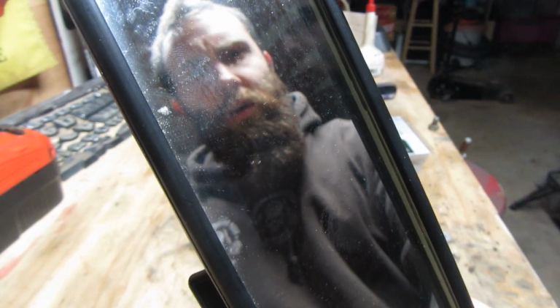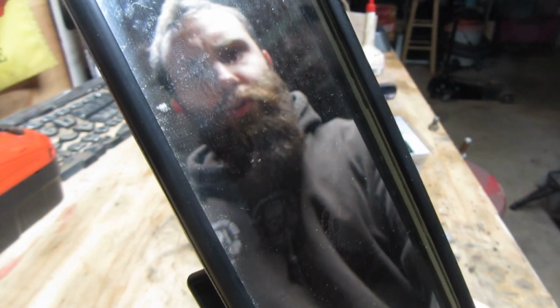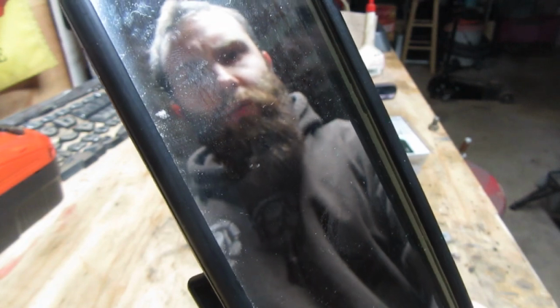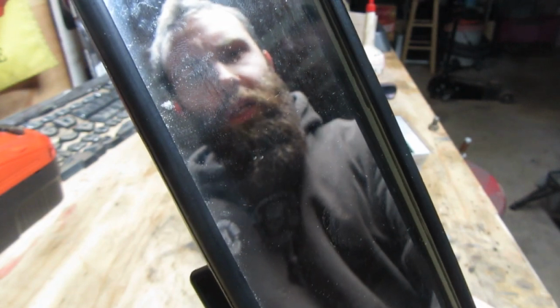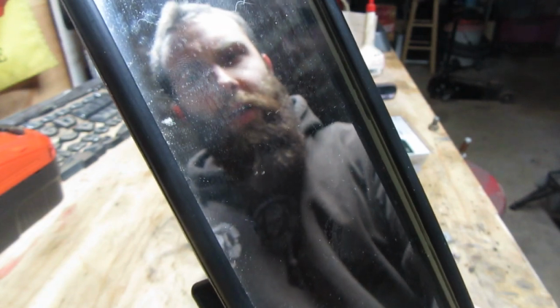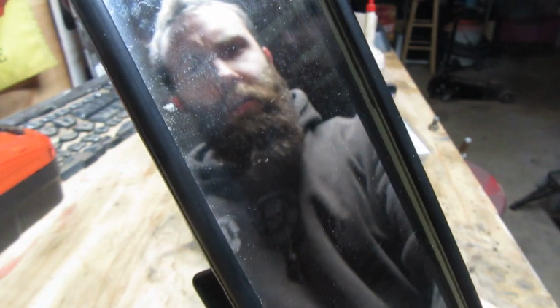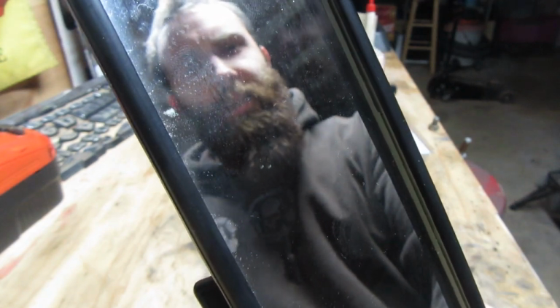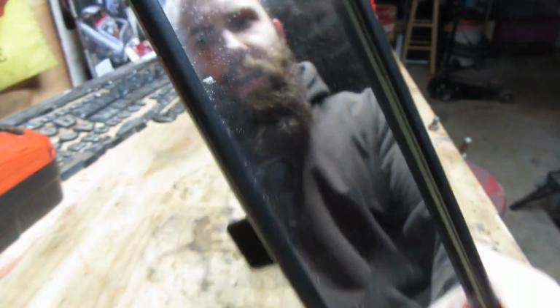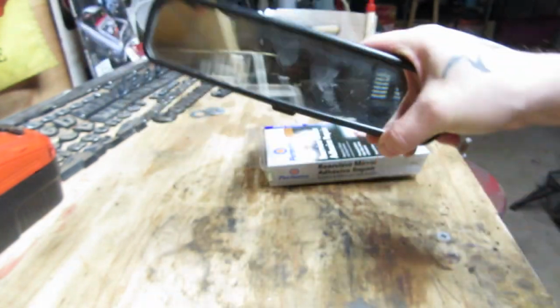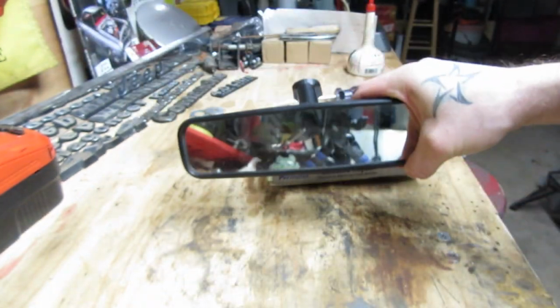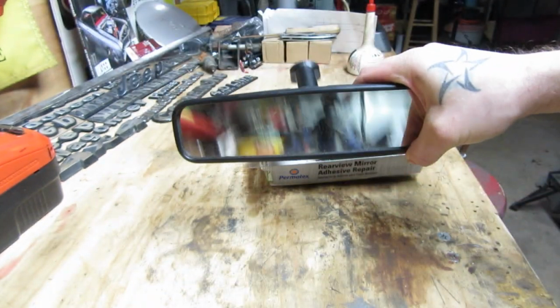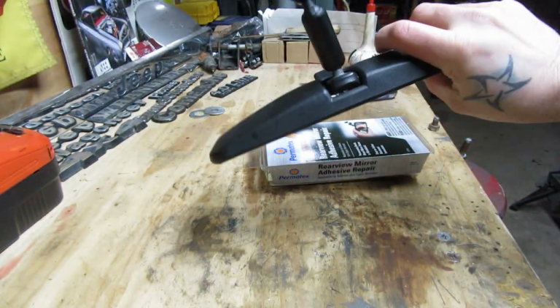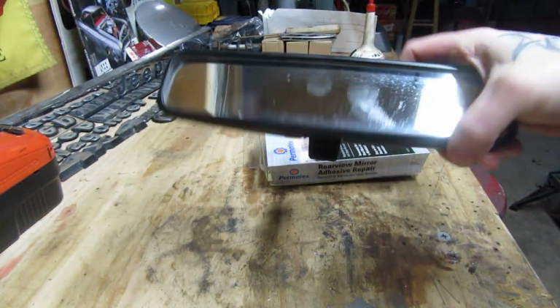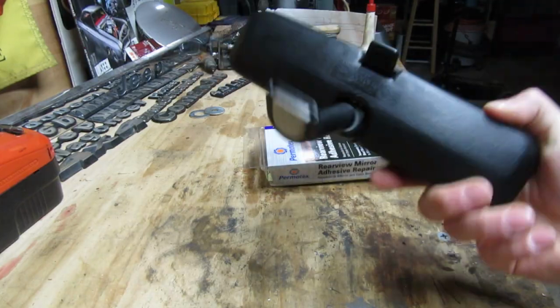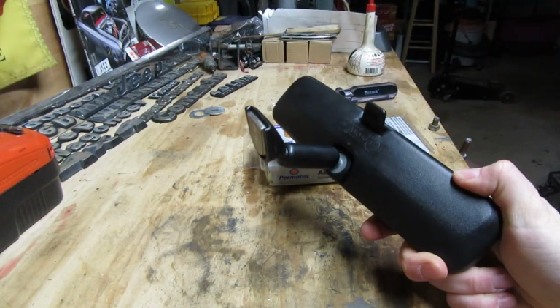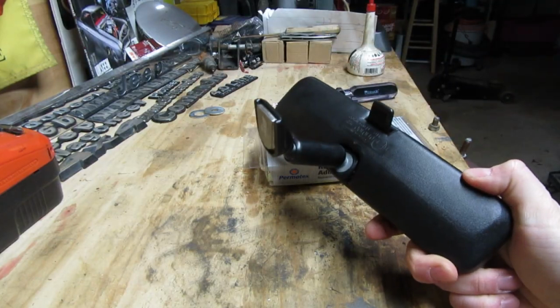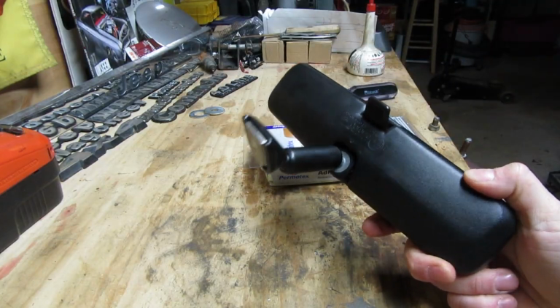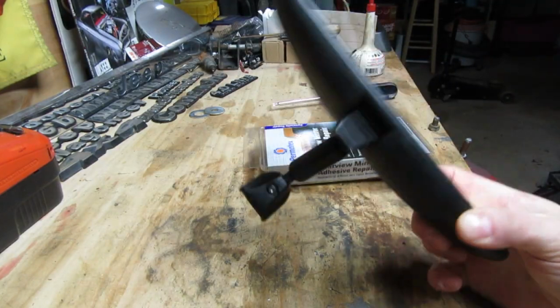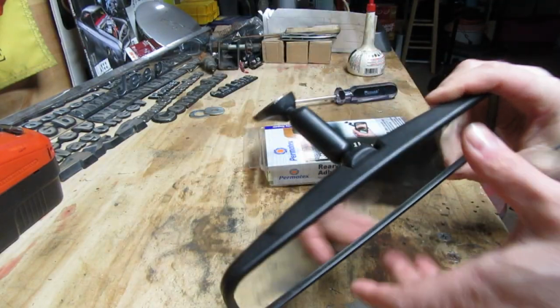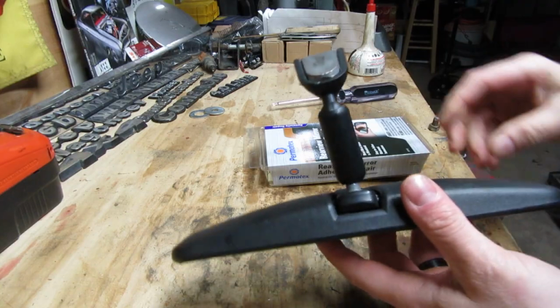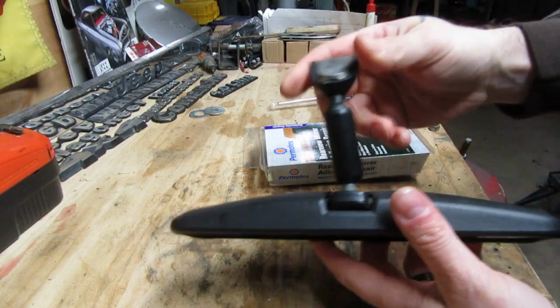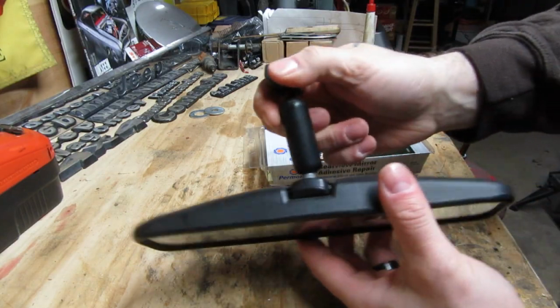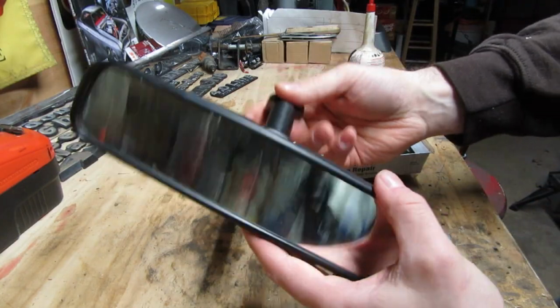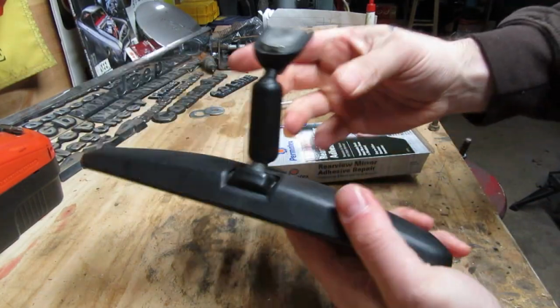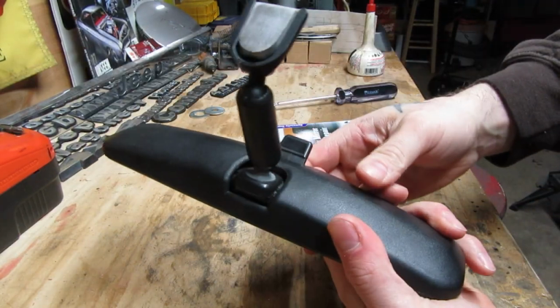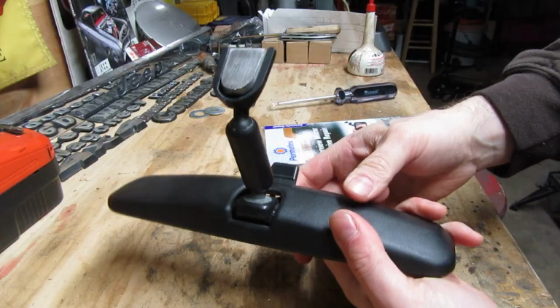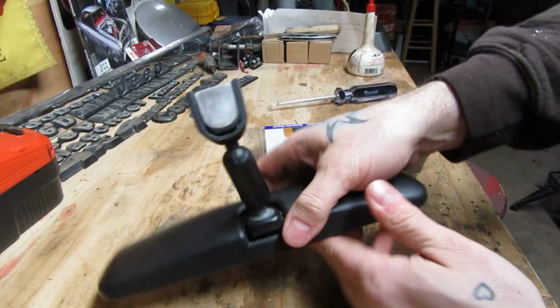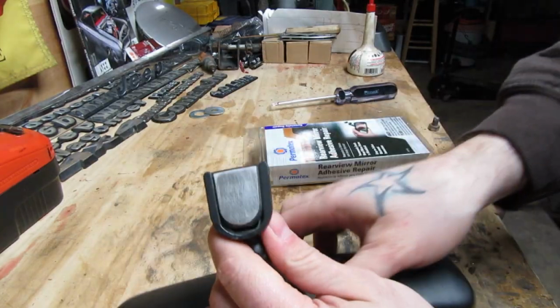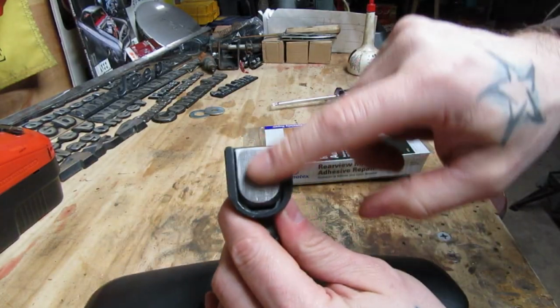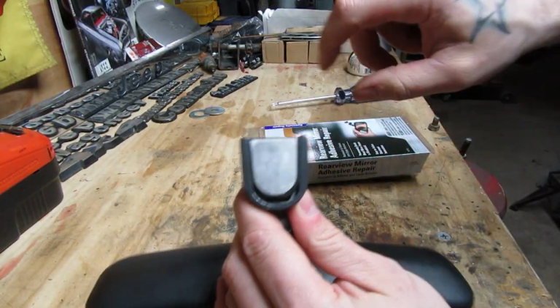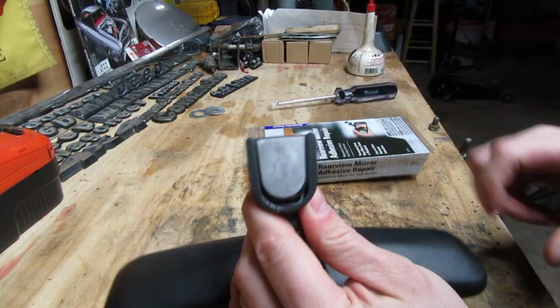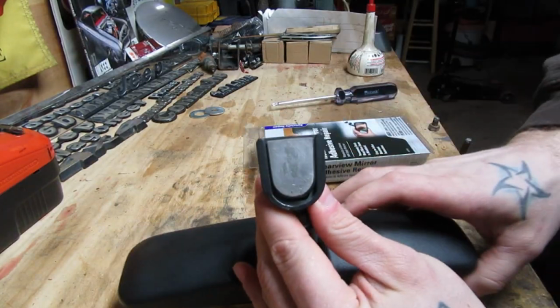Hey YouTube, Doug with D&E in a Garage here. Today, fixing my rearview mirror. Went to reach for my EasyPass the other day to pull it off my windshield and this thing just fell right down. I guess the glue that was over here gave out.